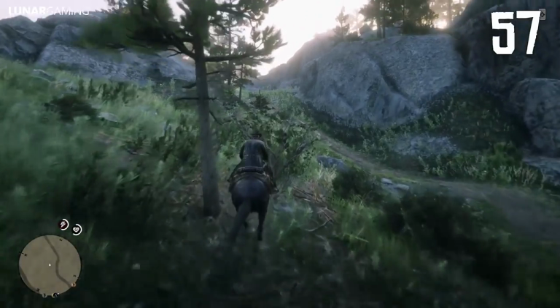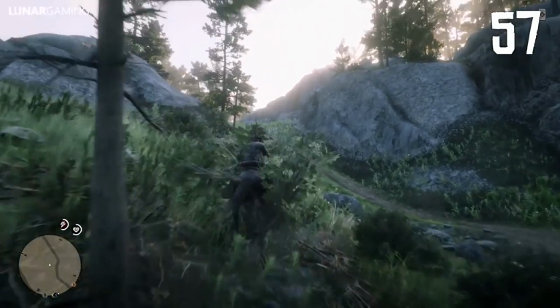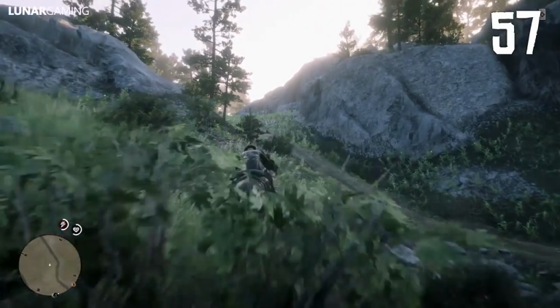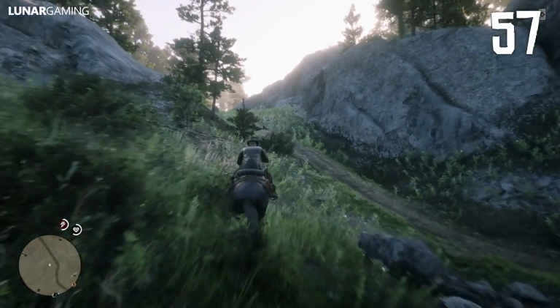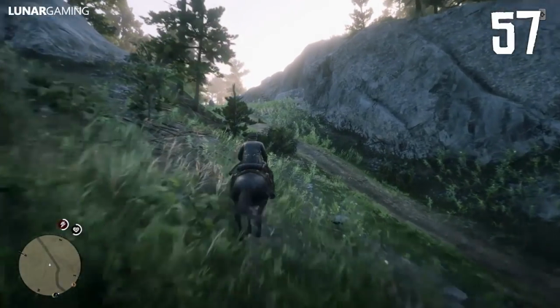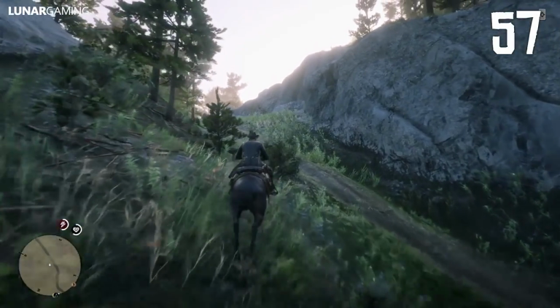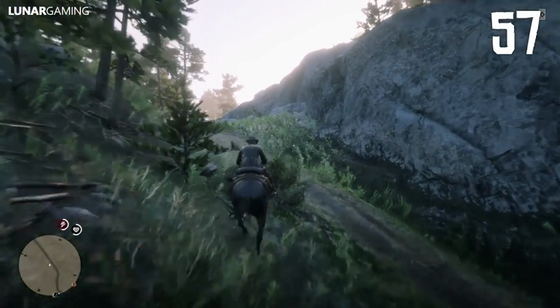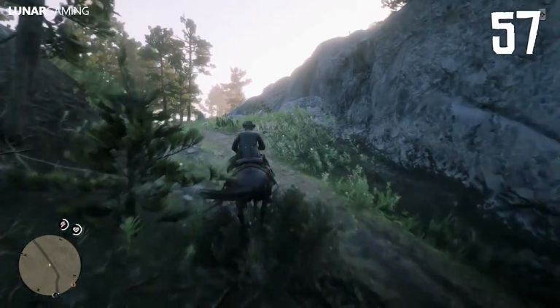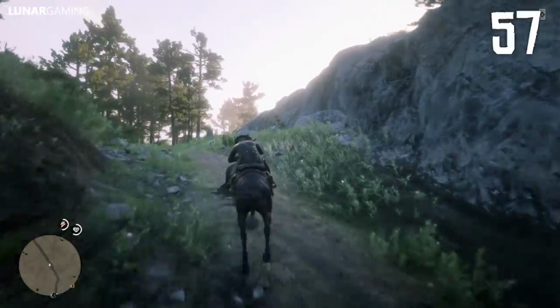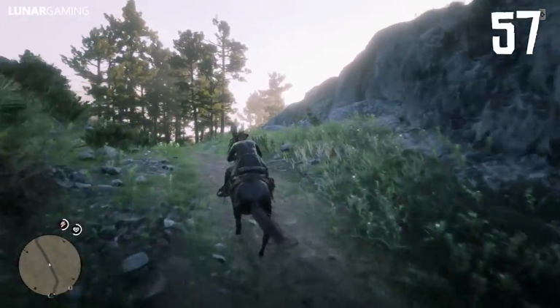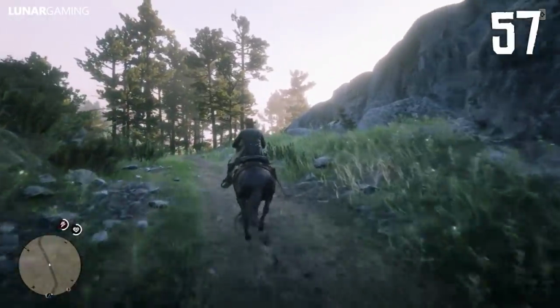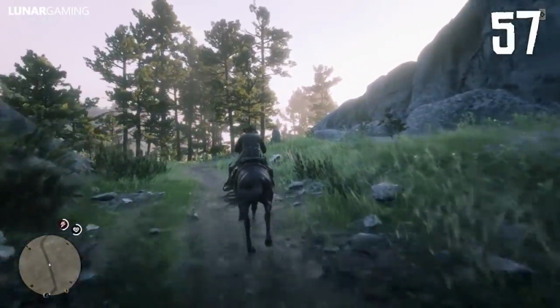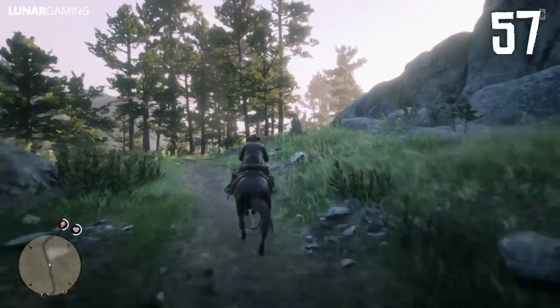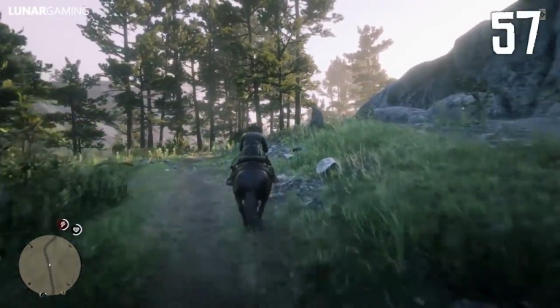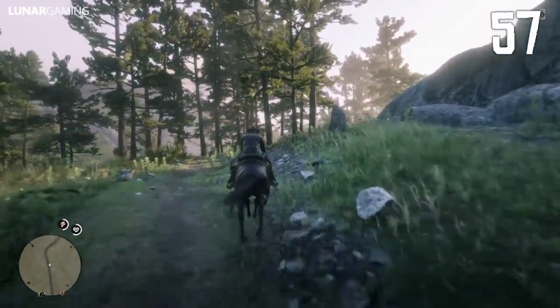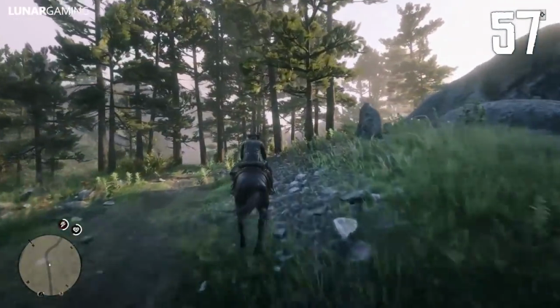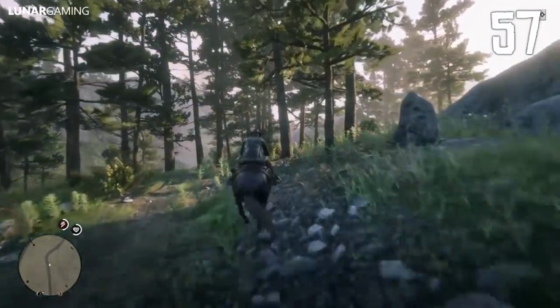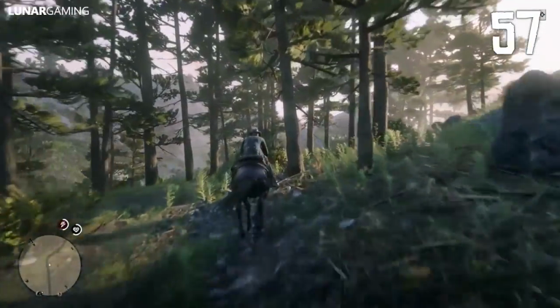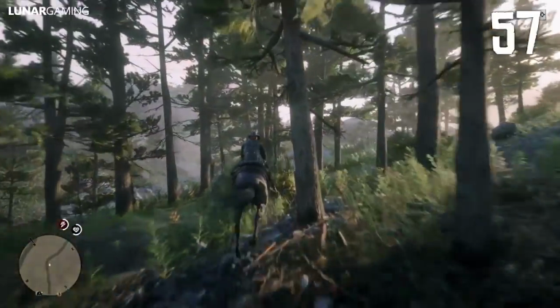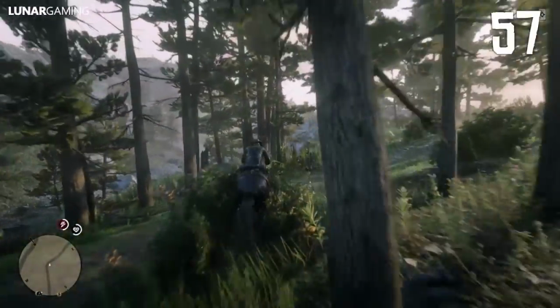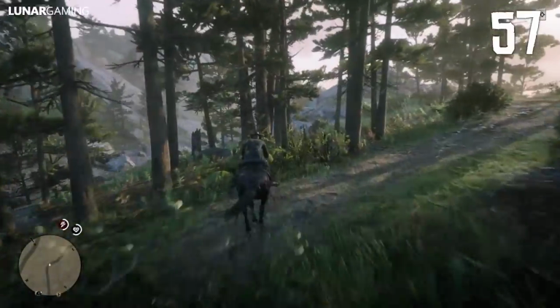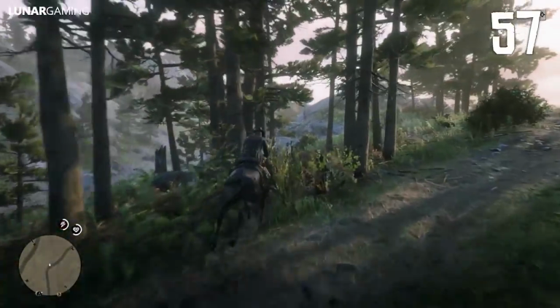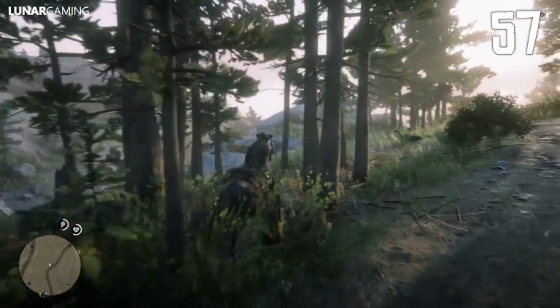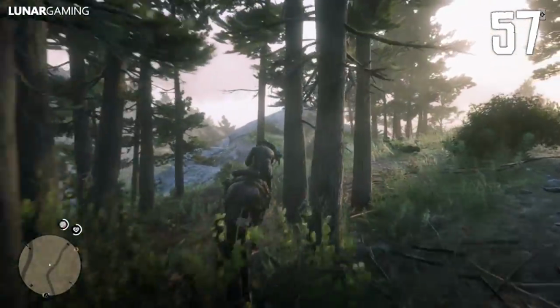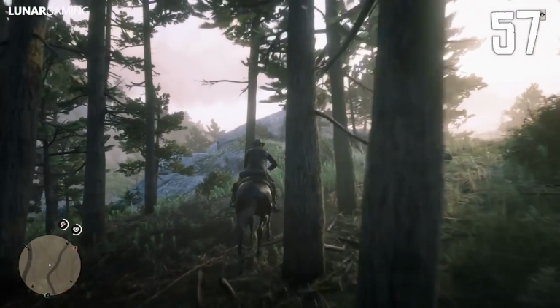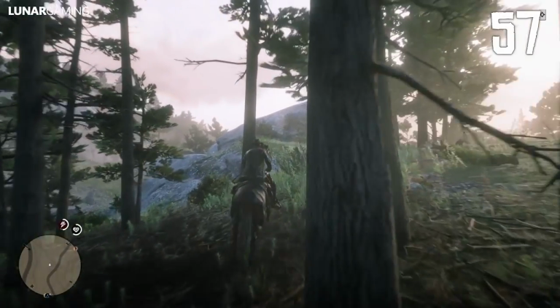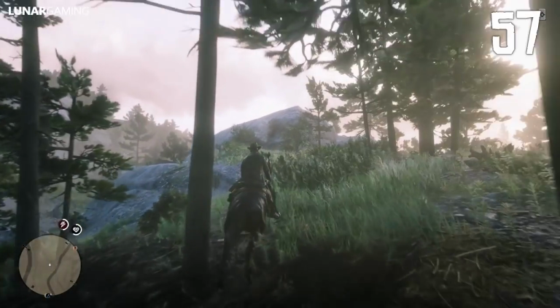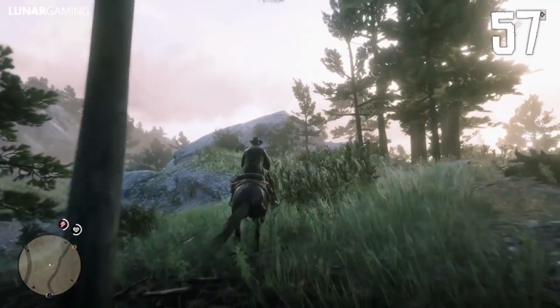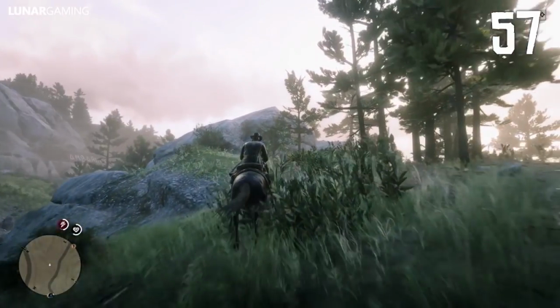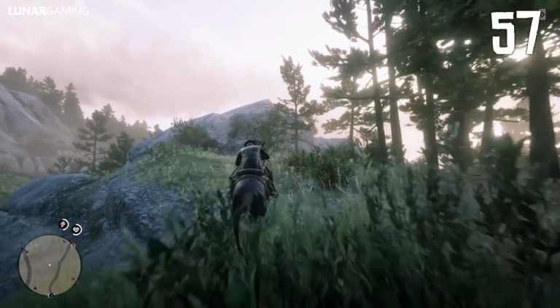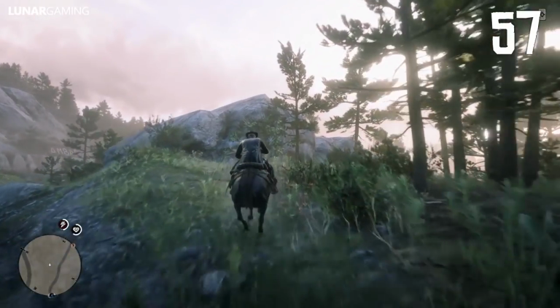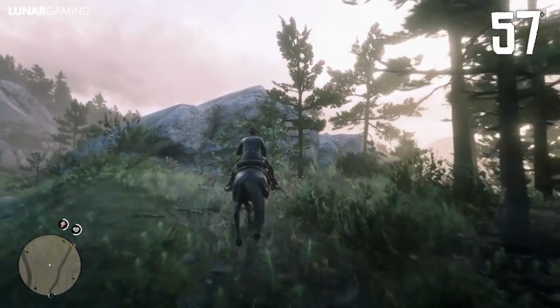When riding through trees, don't touch the left analogue stick — your horse has its own guidance system, automatically avoiding trees. You can disrupt this by steering, forcing you to actually crash into trees.